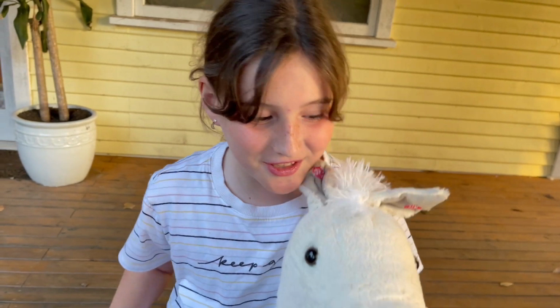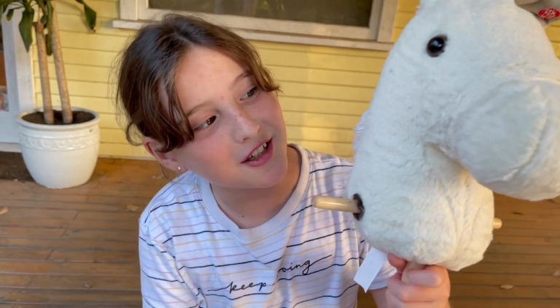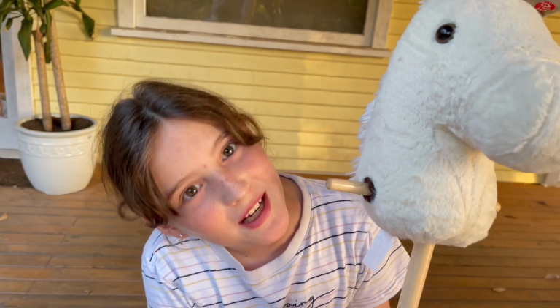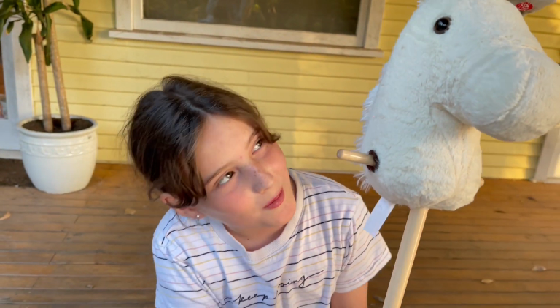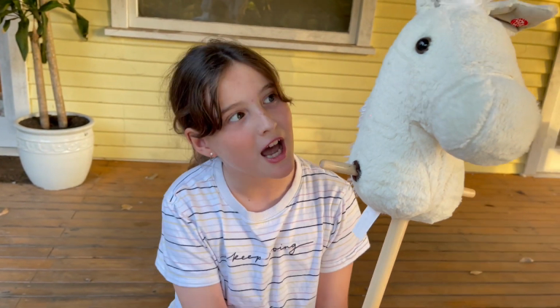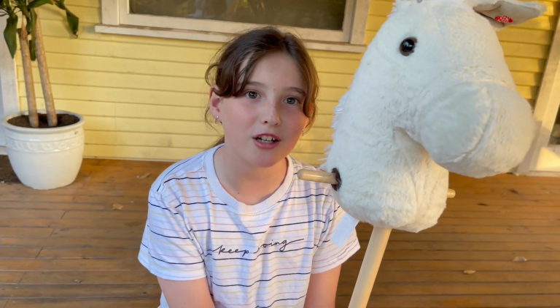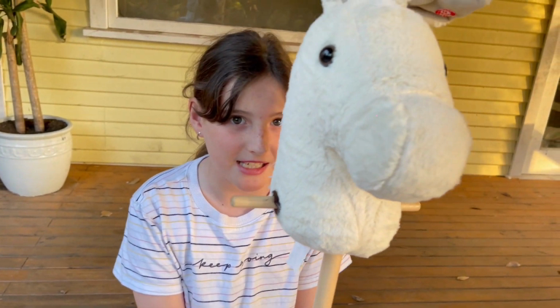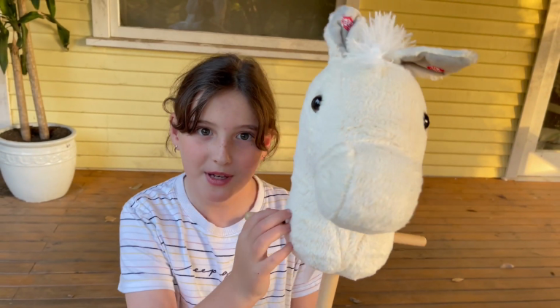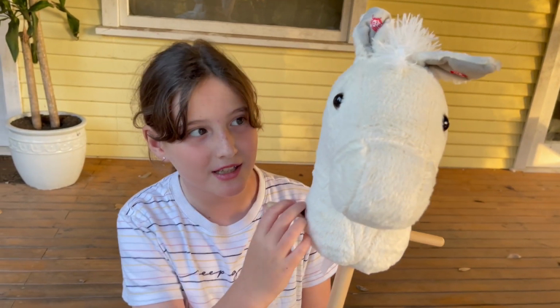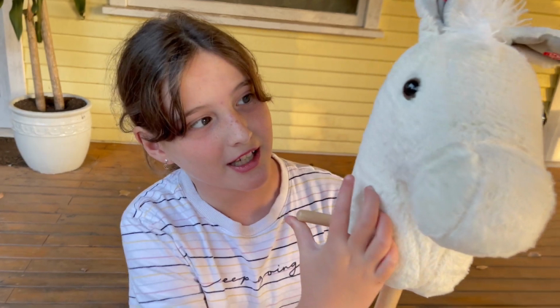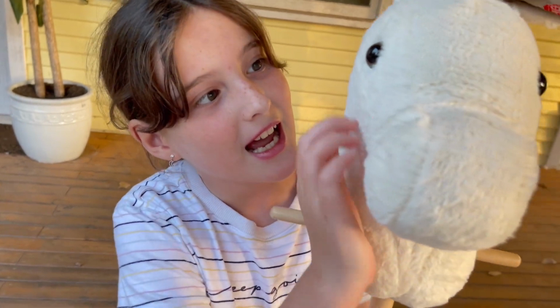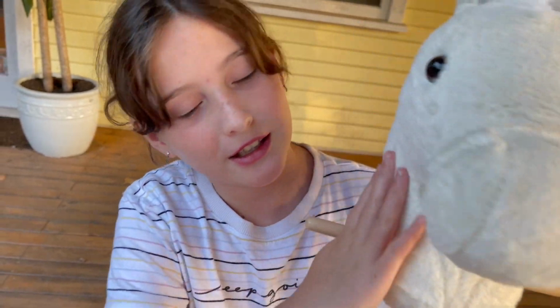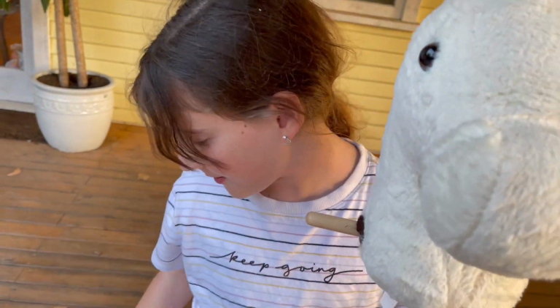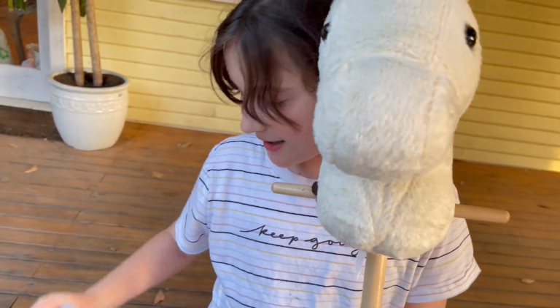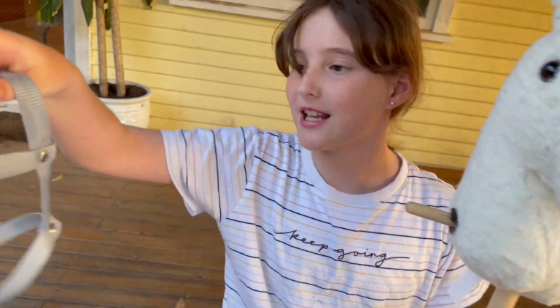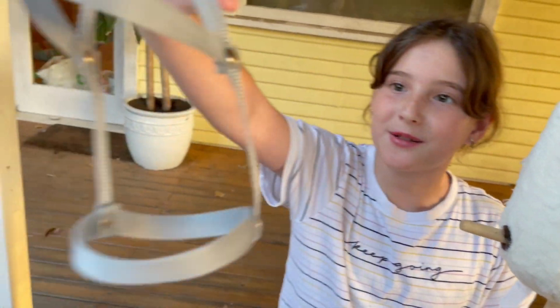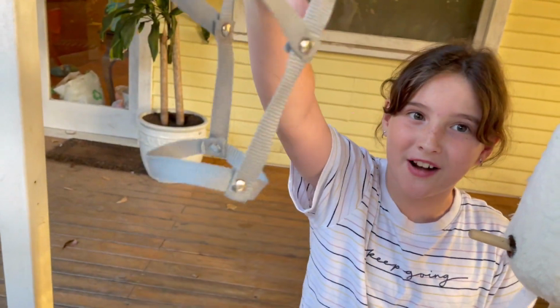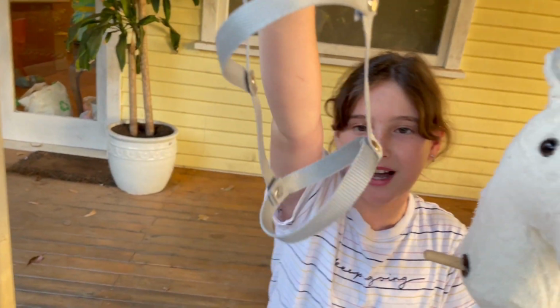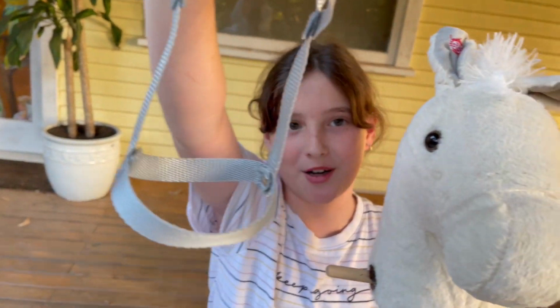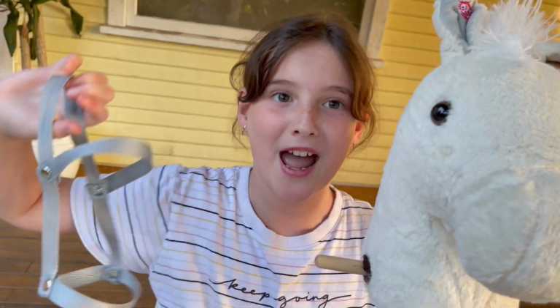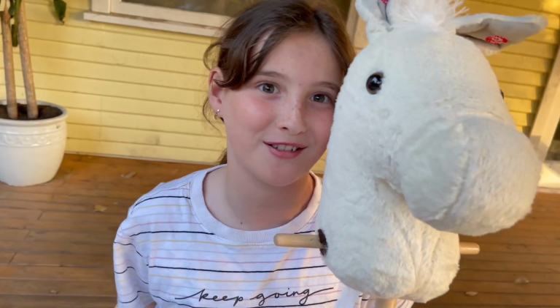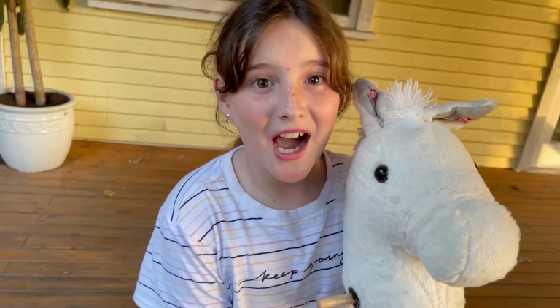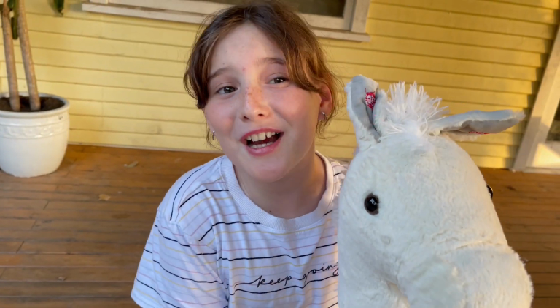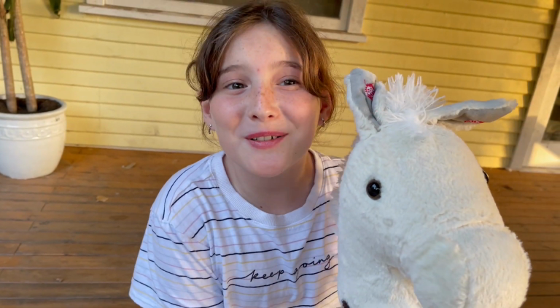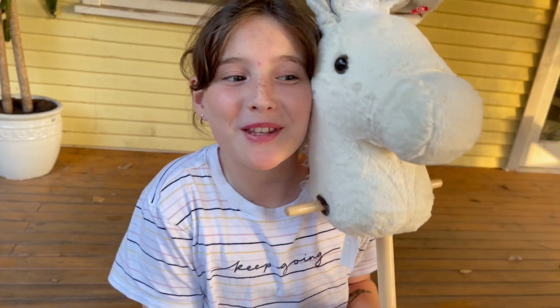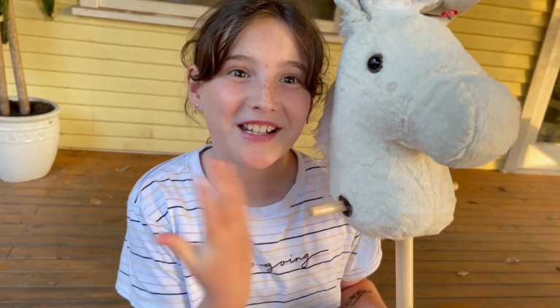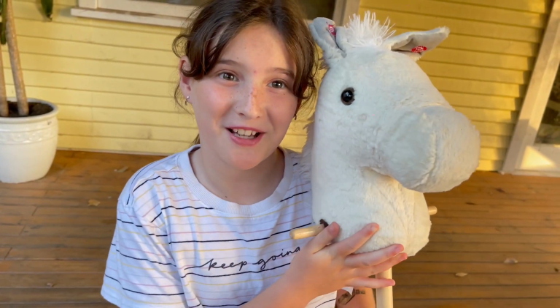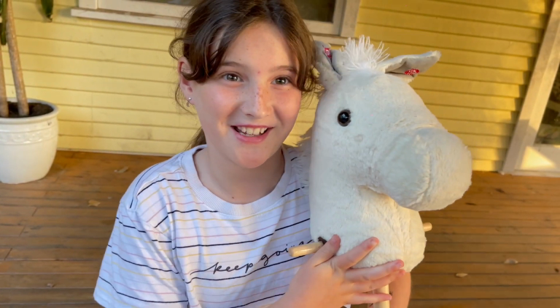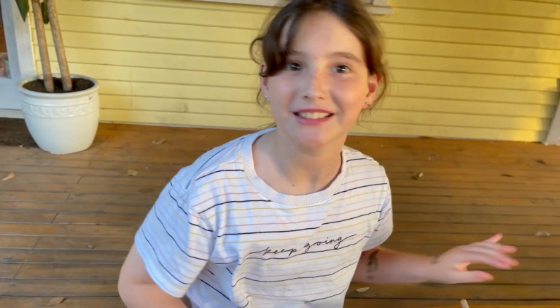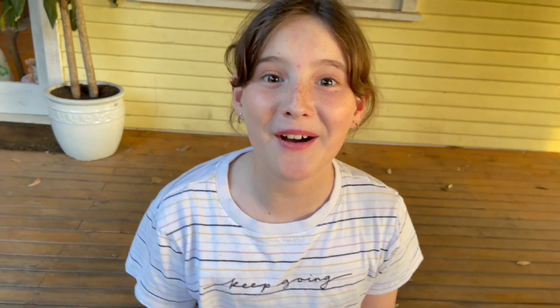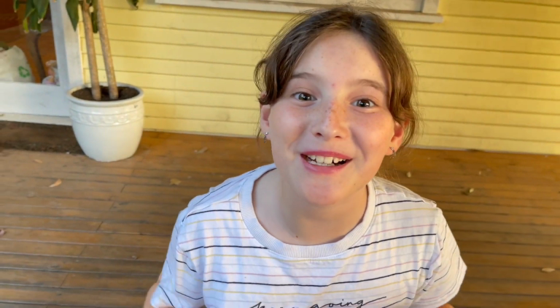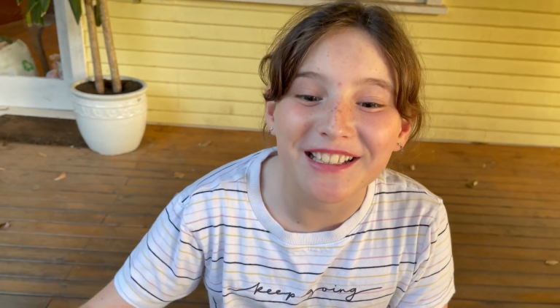I also wanted to show you guys my hobby horse. I got it yesterday — we went to the market and I got him. He has this head collar, so when I ride him I can put it on. I wish I had a real horse but this is the next best thing. I can't wait to open the packages, let's open them now!